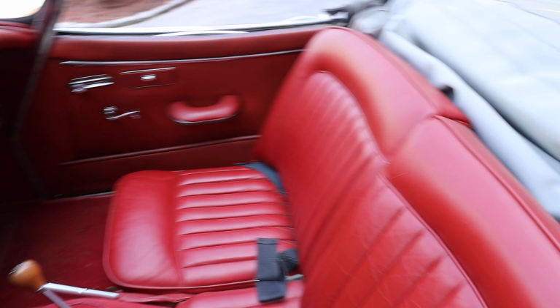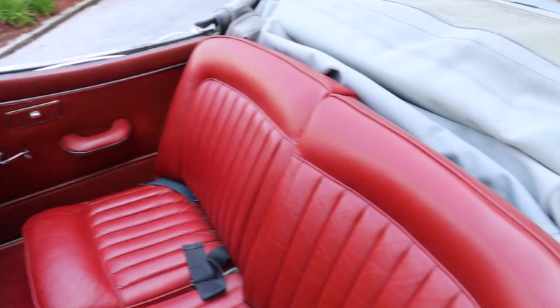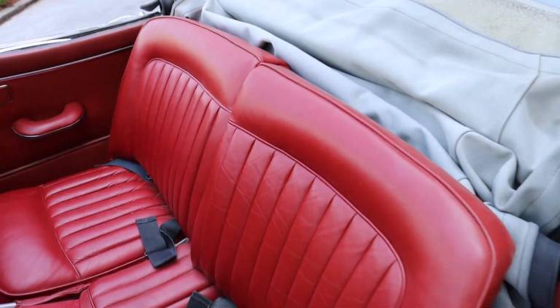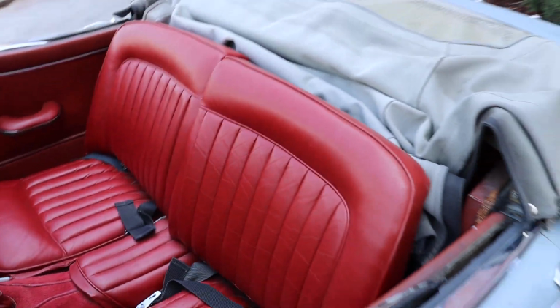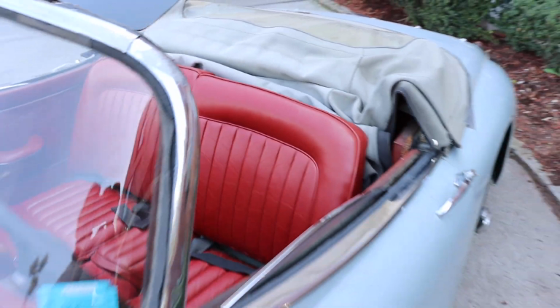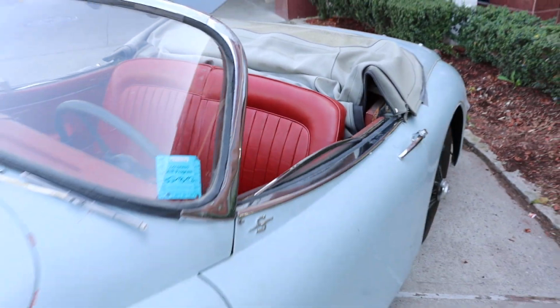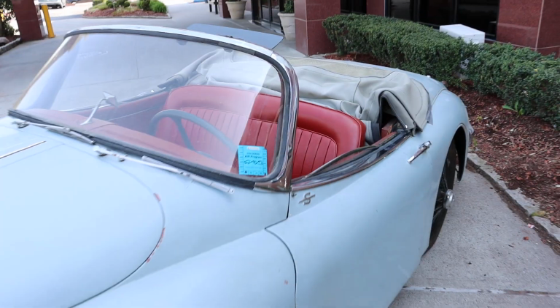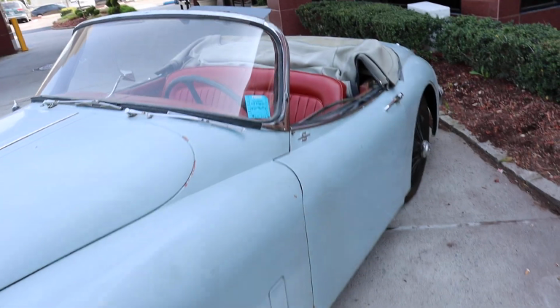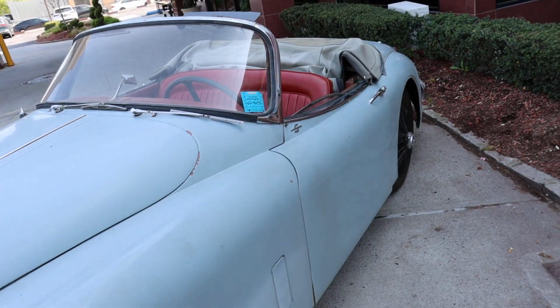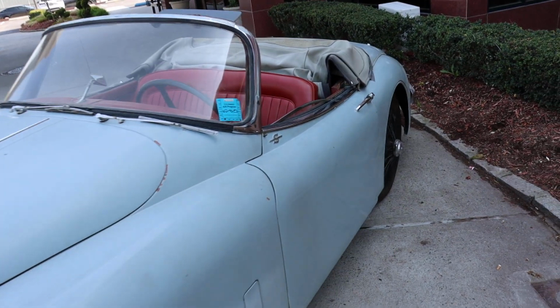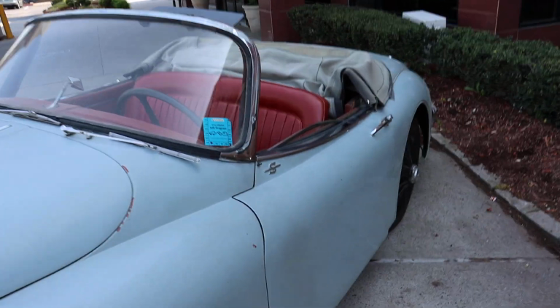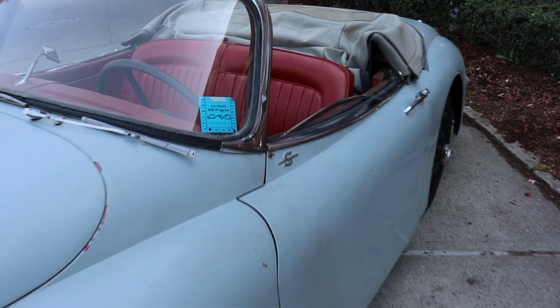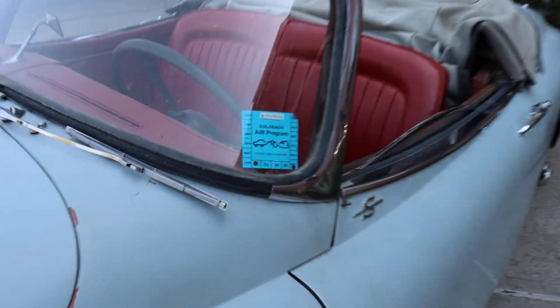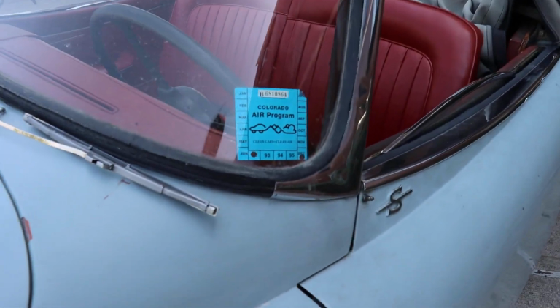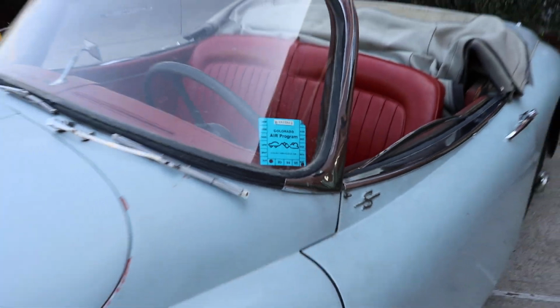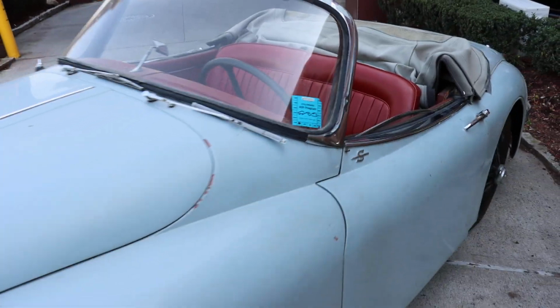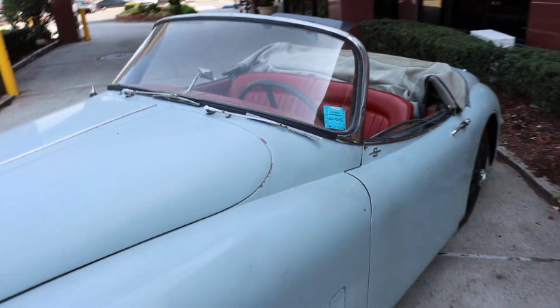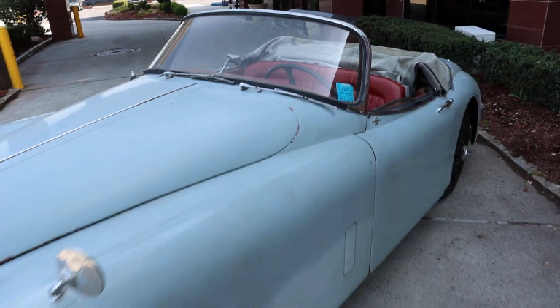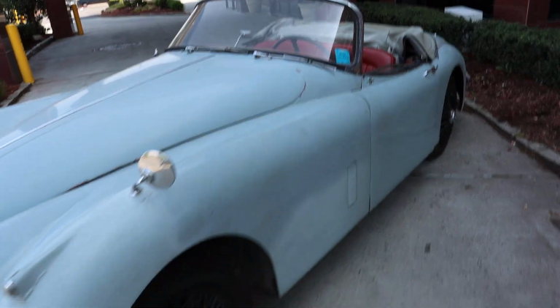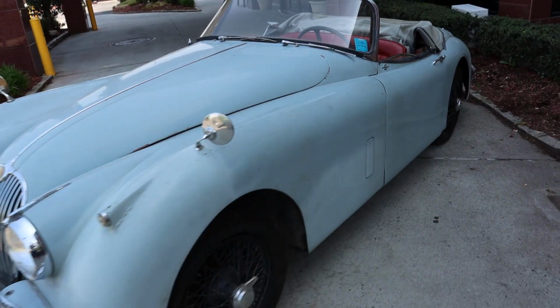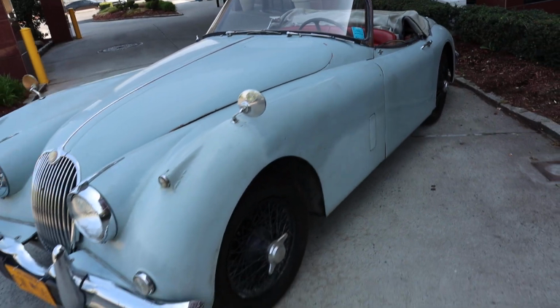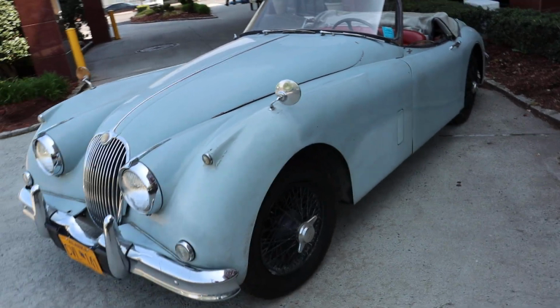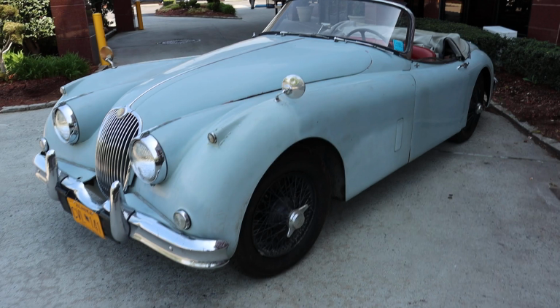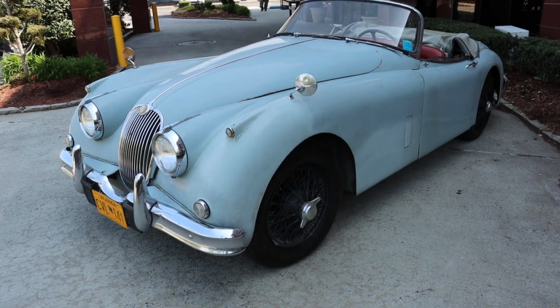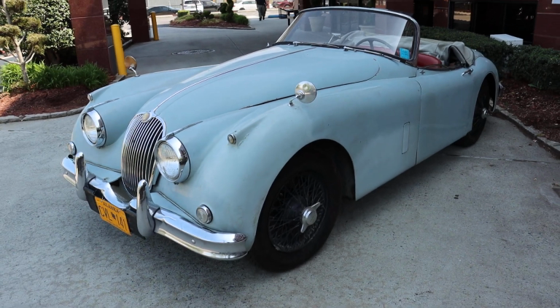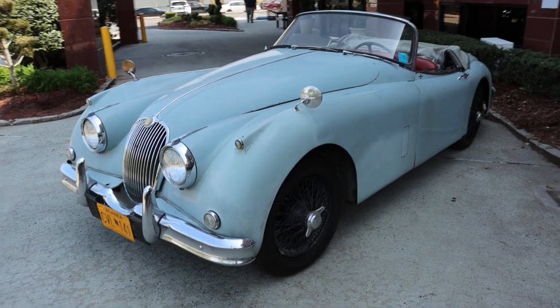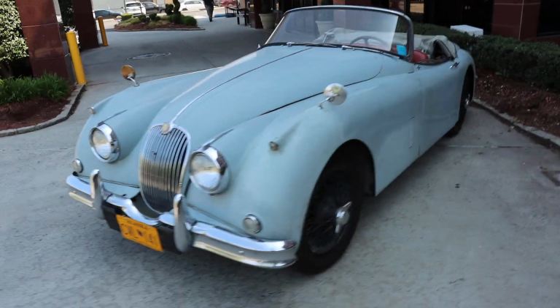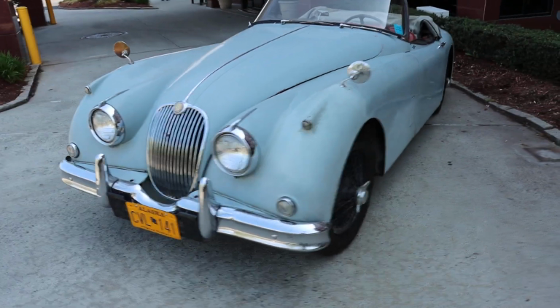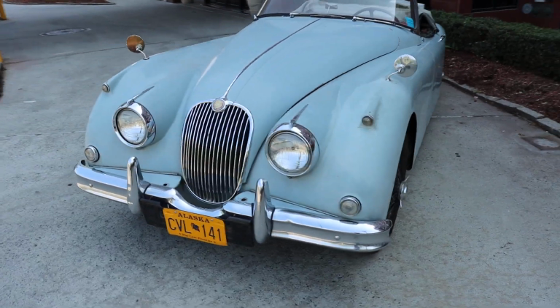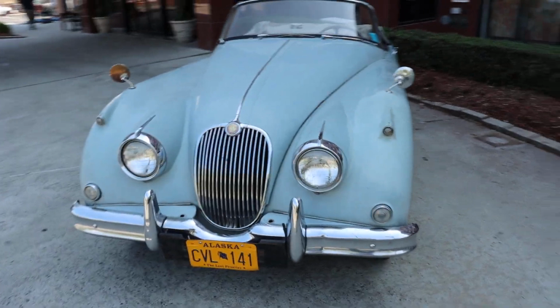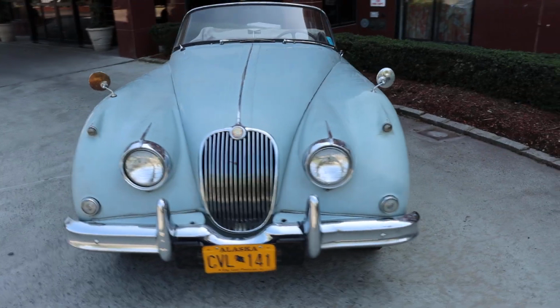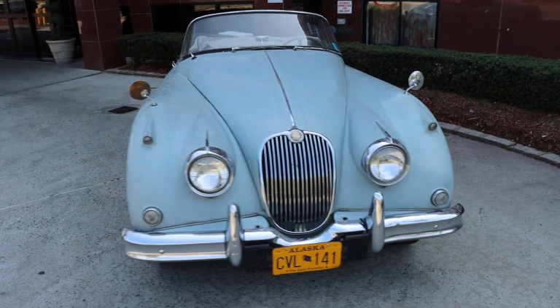An exciting opportunity to own a Jaguar XK150S at a bargain price. This car is very straight, nice body, solid, super honest — the ideal restoration candidate.